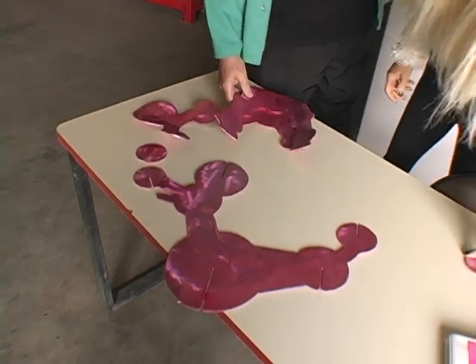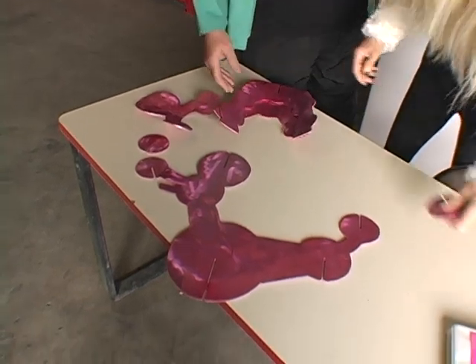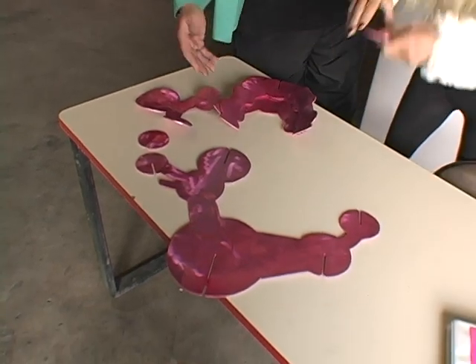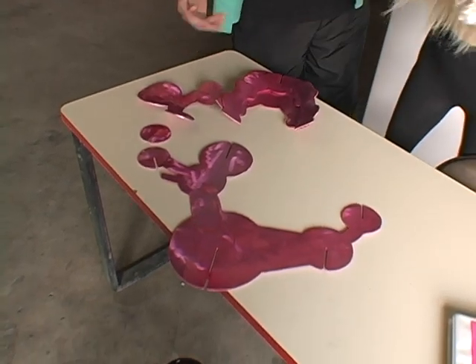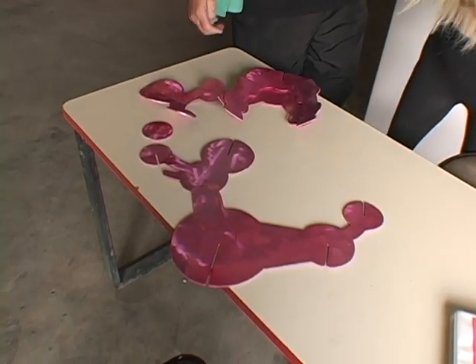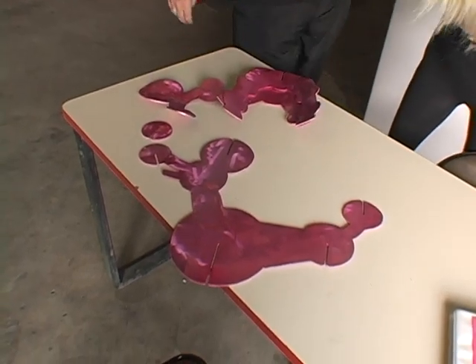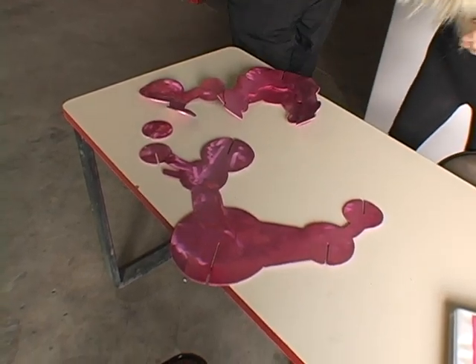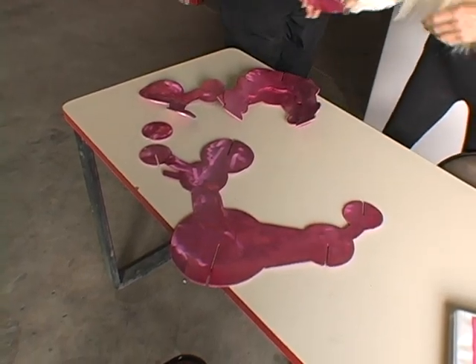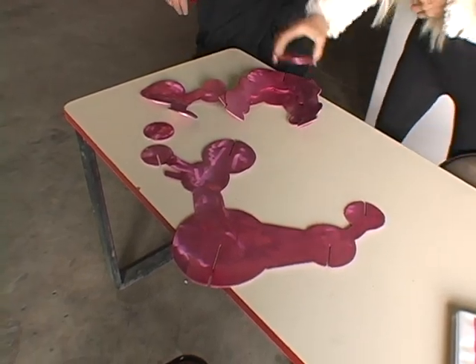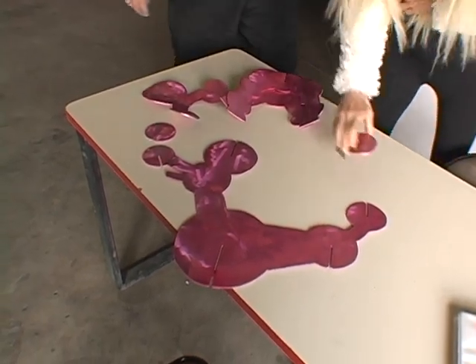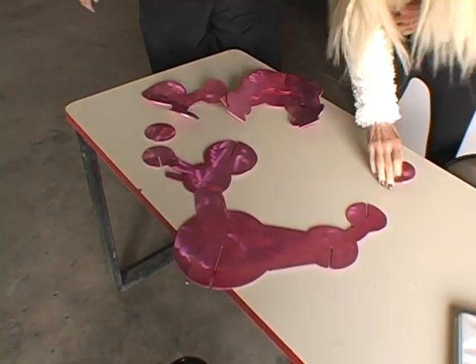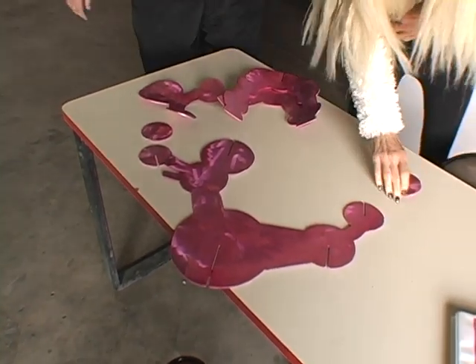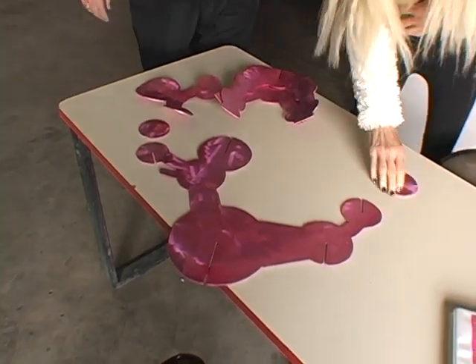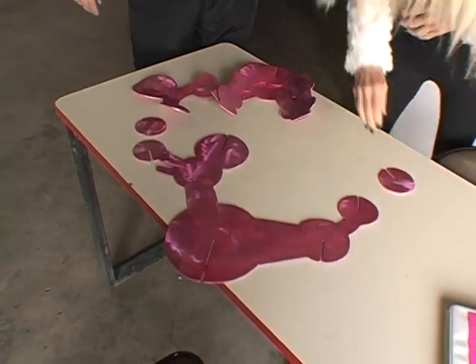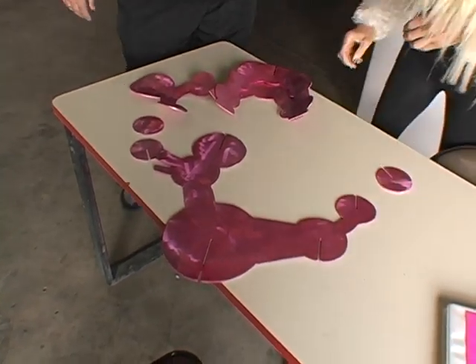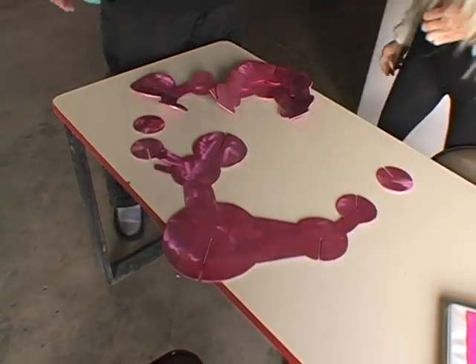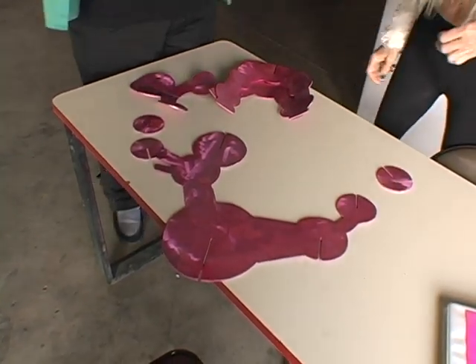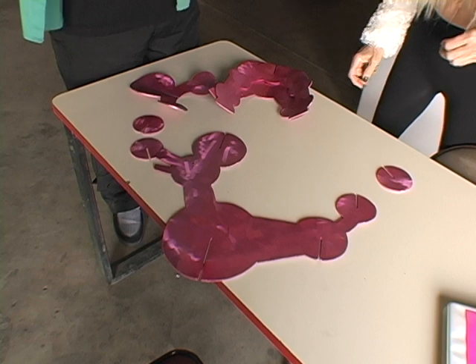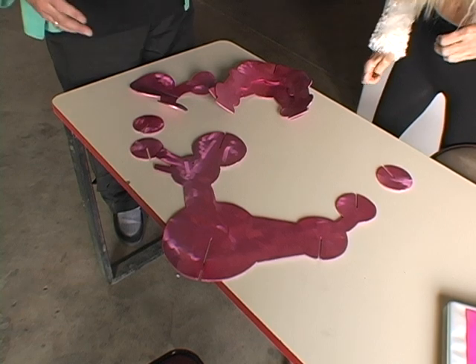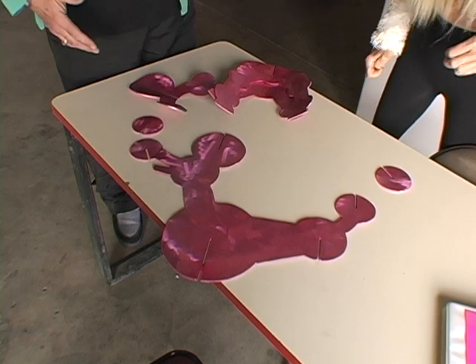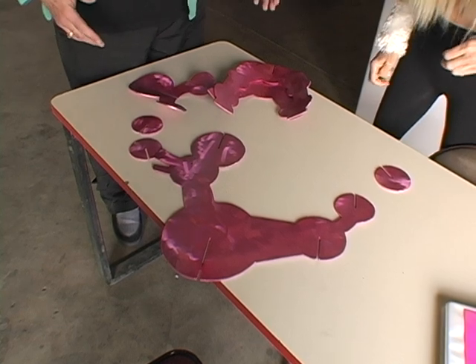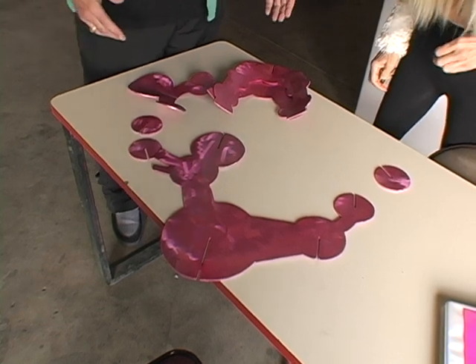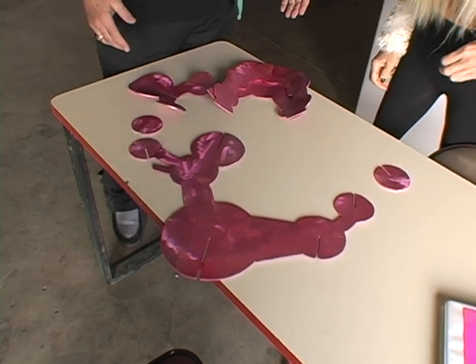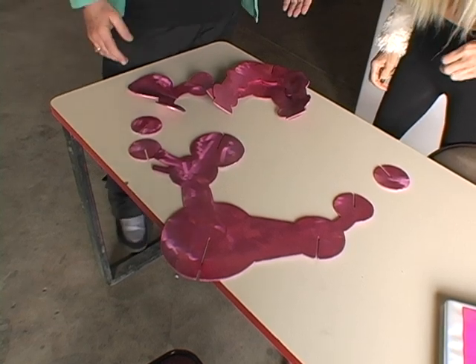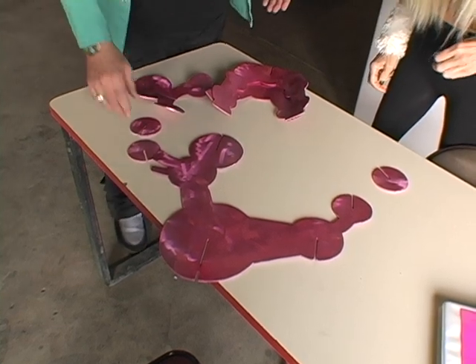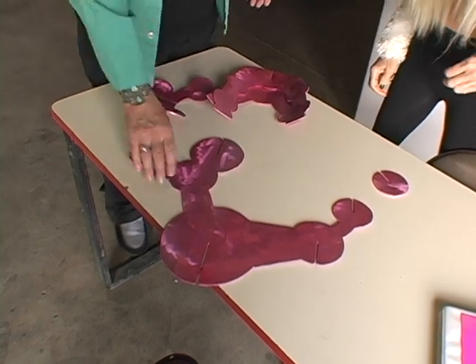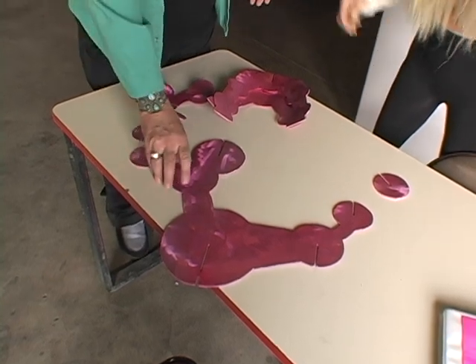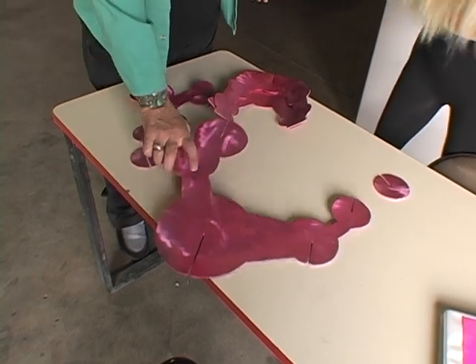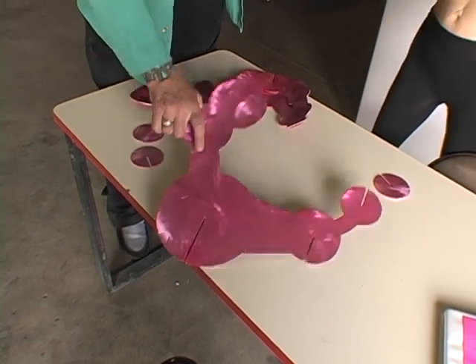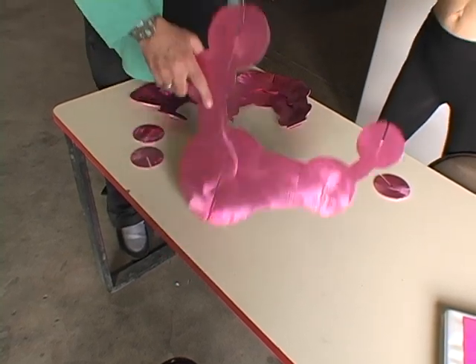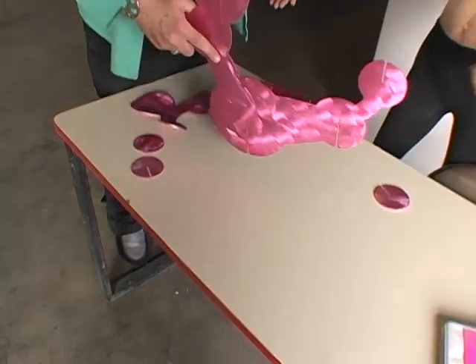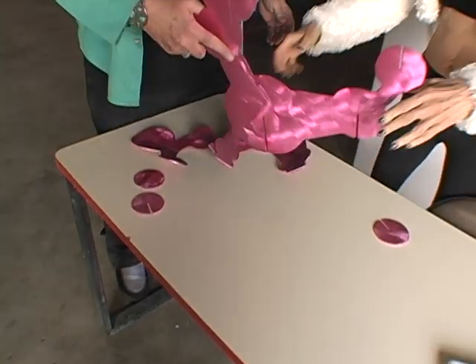And of course, this is a little less than one-fourth the size — this is a one-fourth scale model. Thank you.